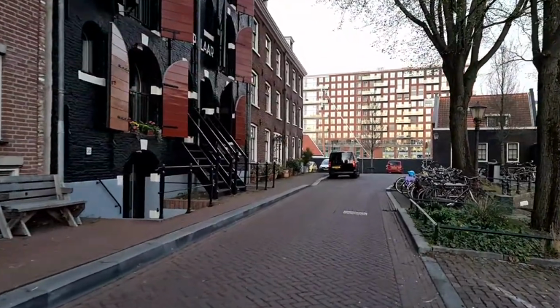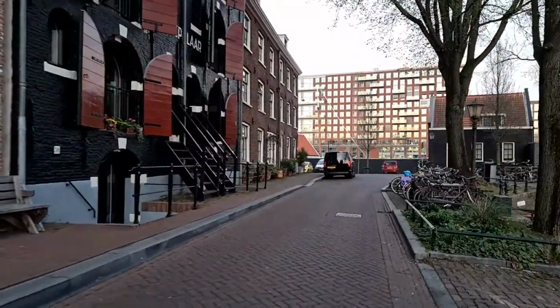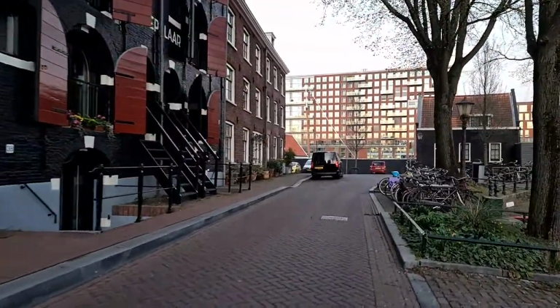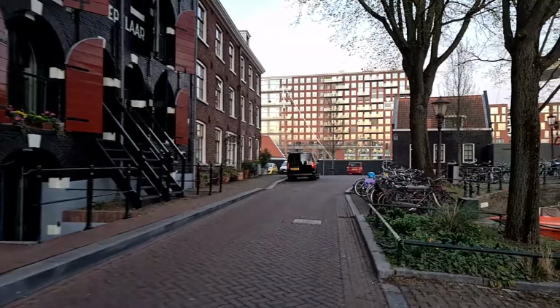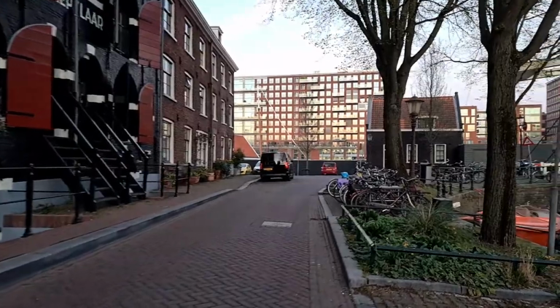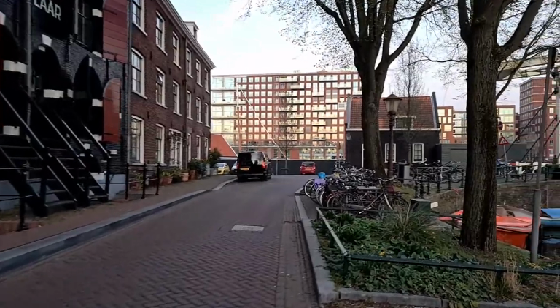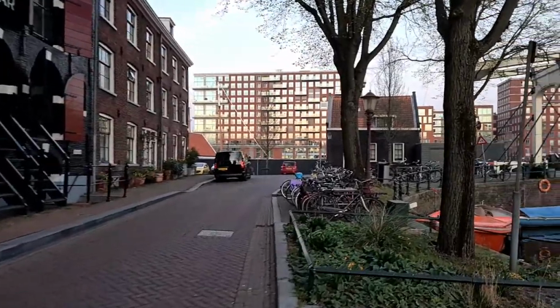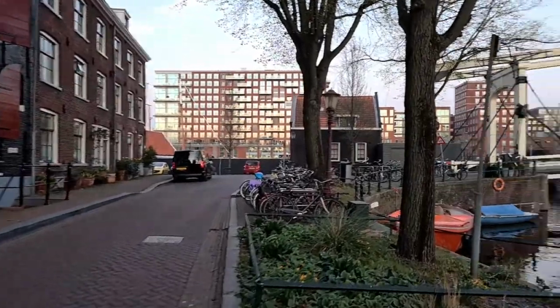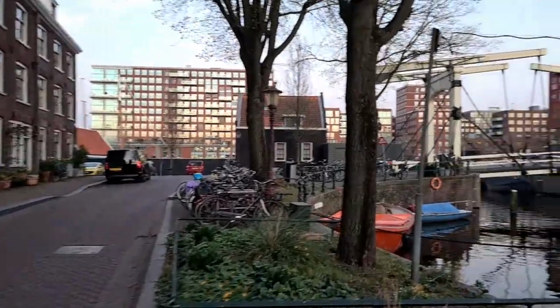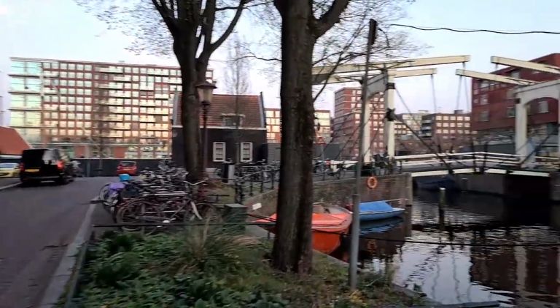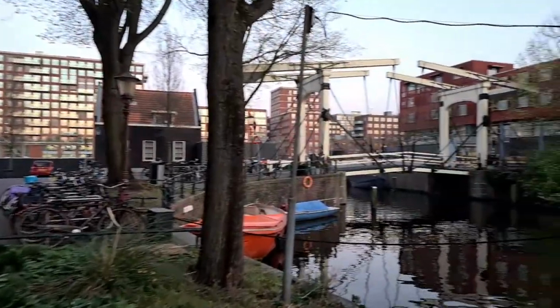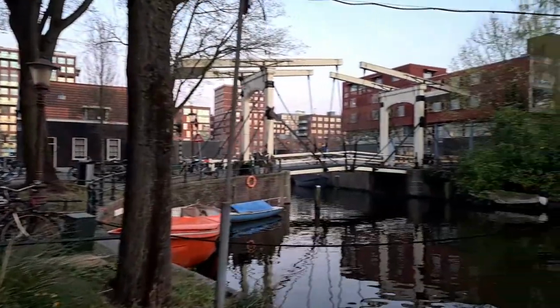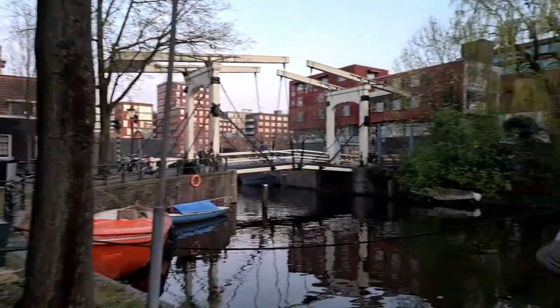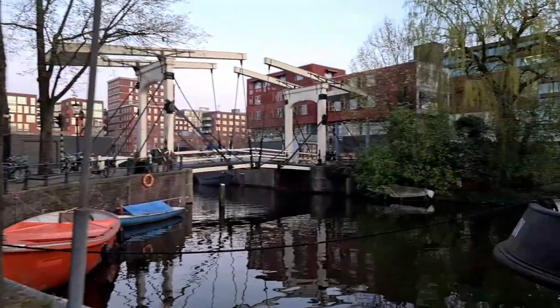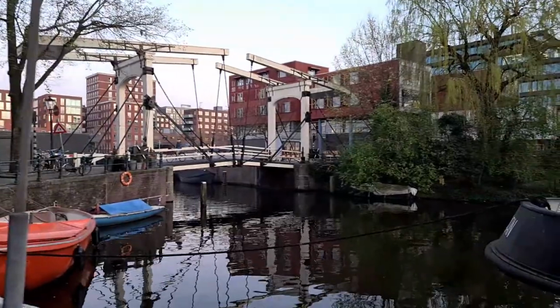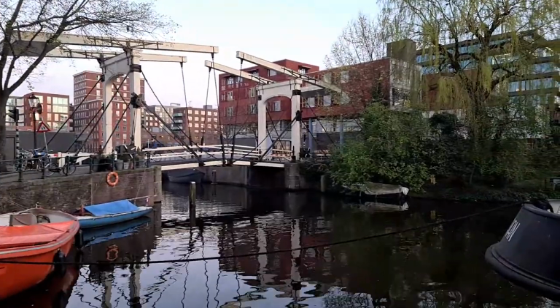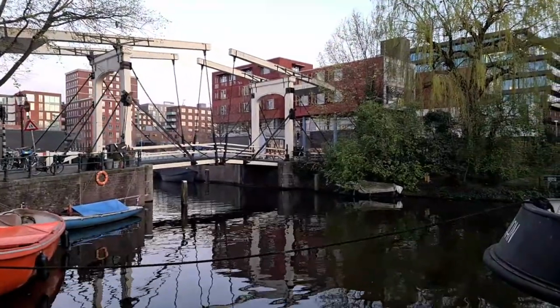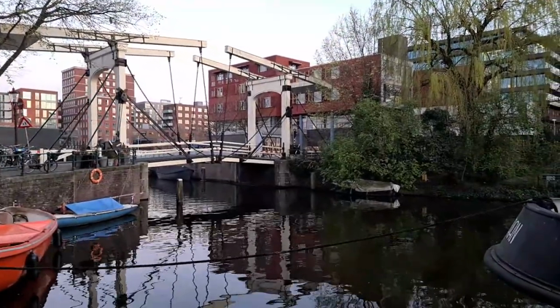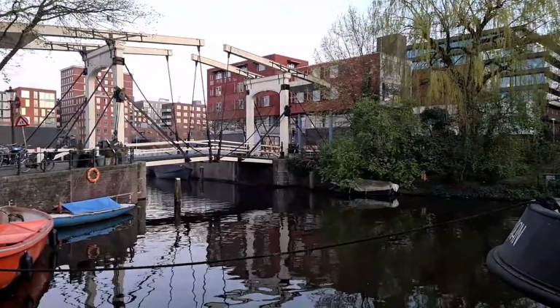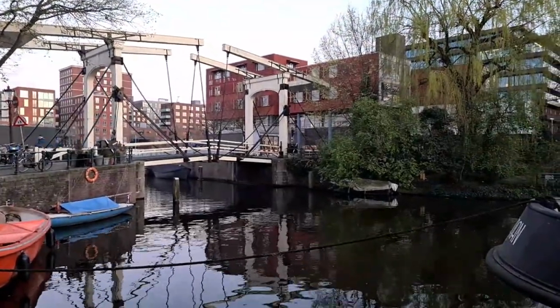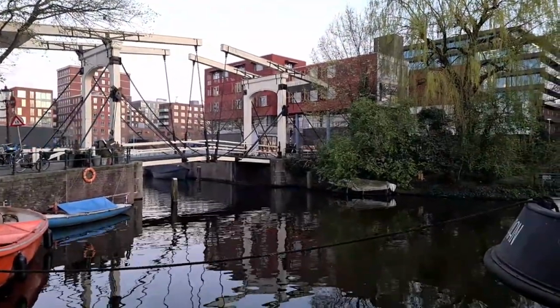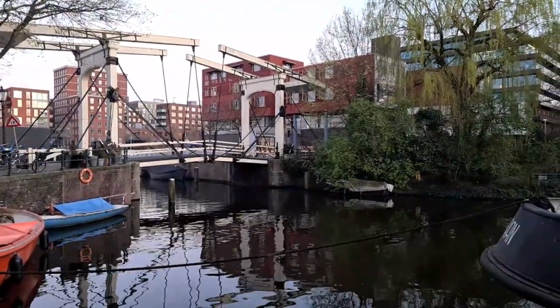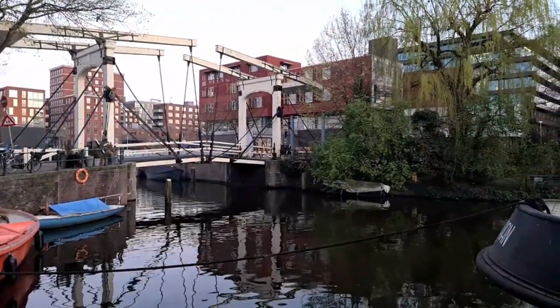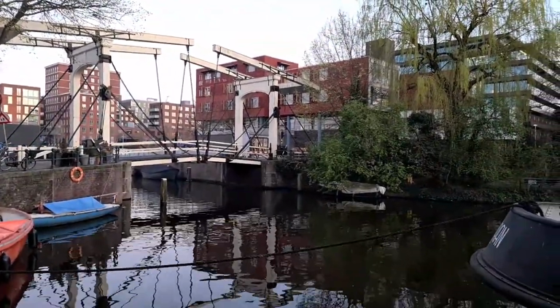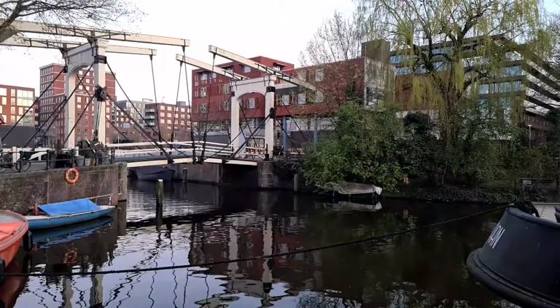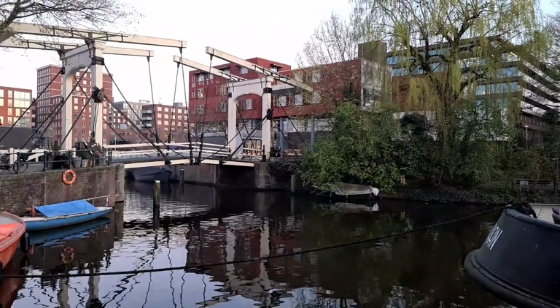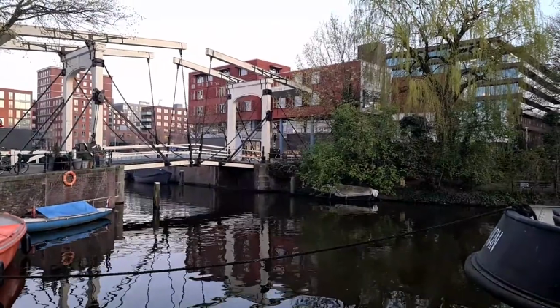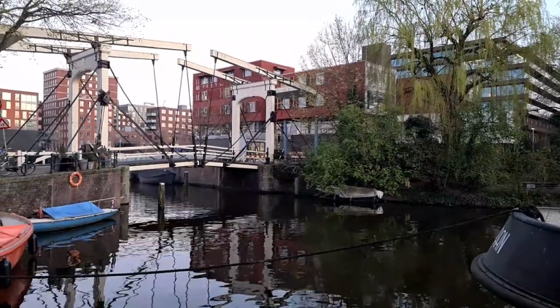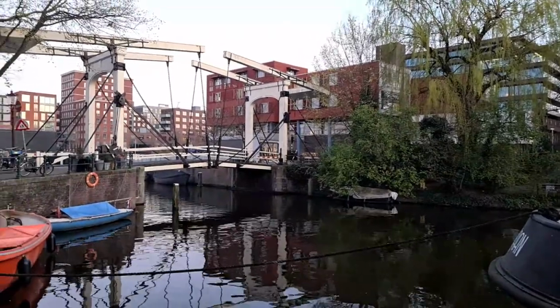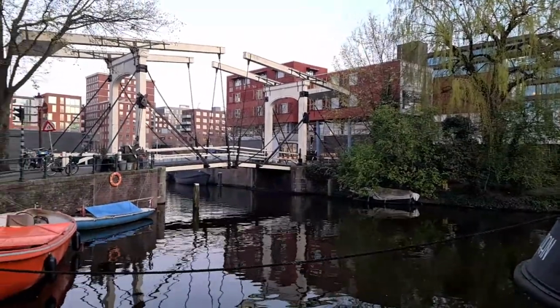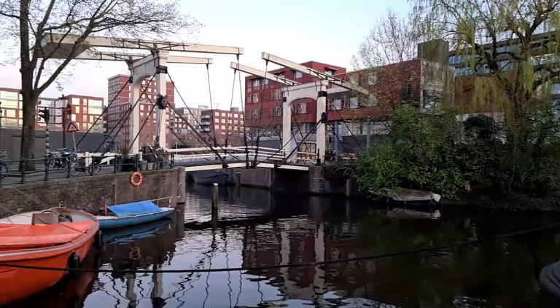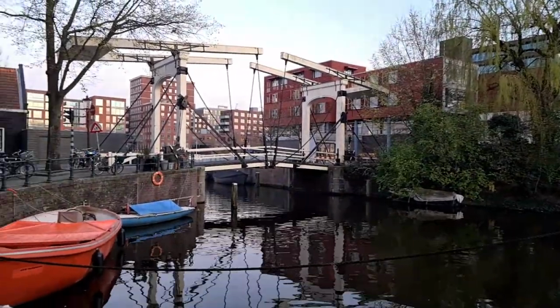Tomorrow is the best day — it will be around 17°C with full sun. So I will record a lot of videos tomorrow. Also we will have a live walking tour in the afternoon, not in Amsterdam but in another city.